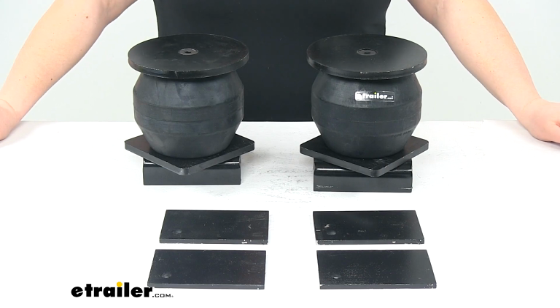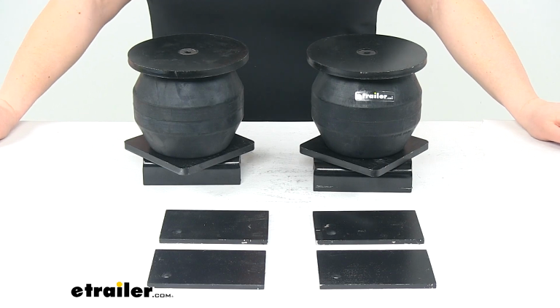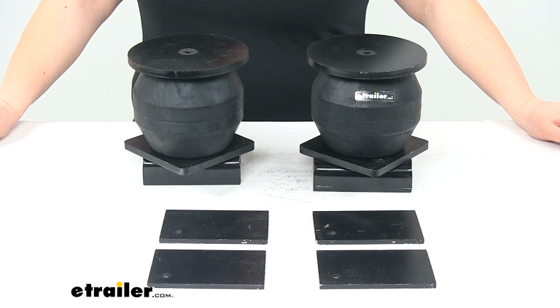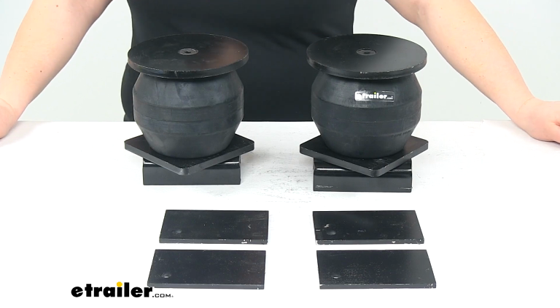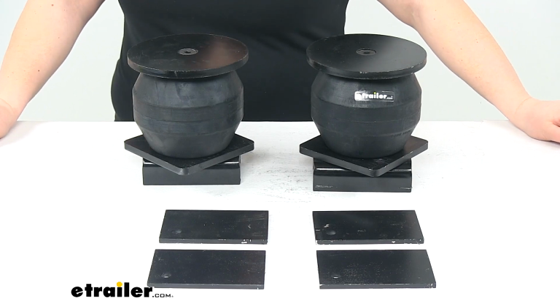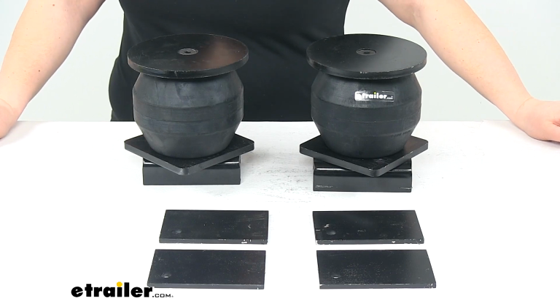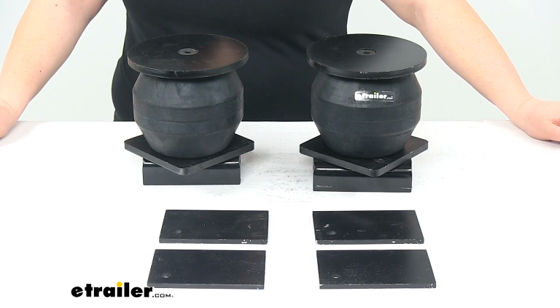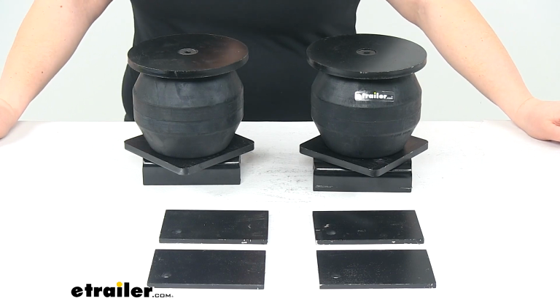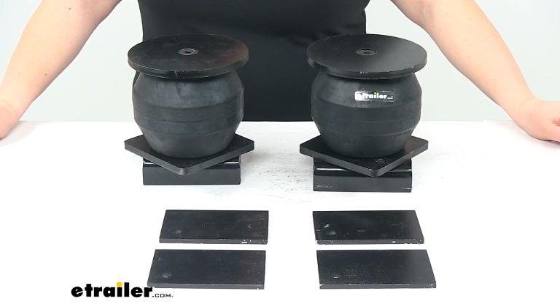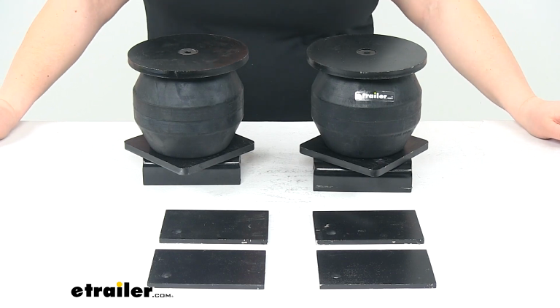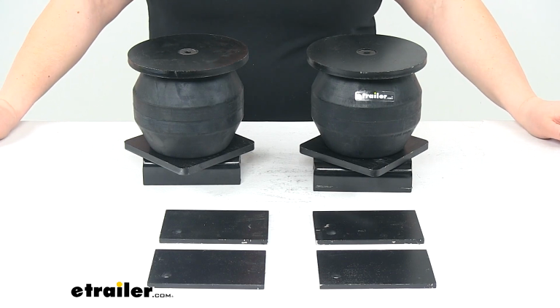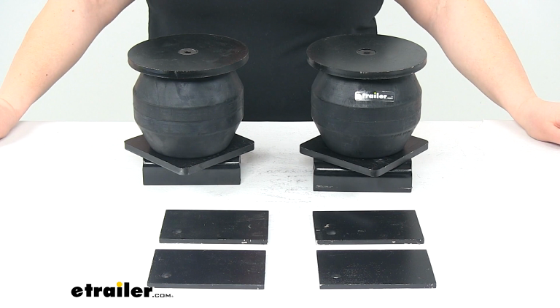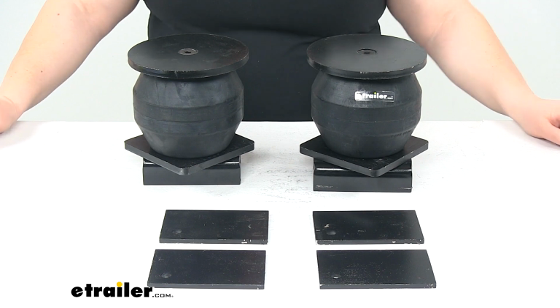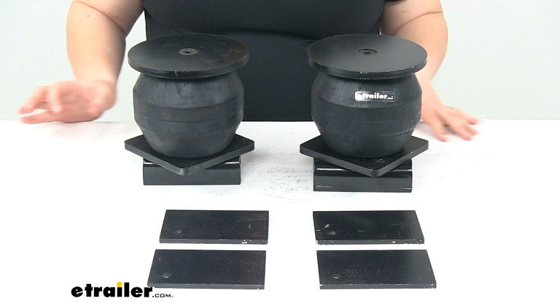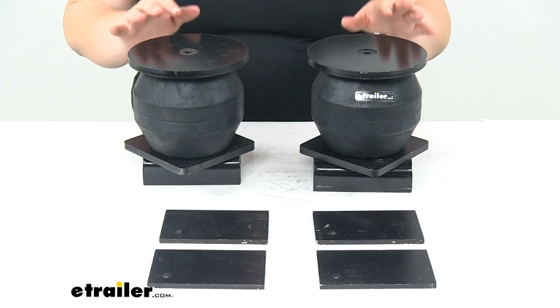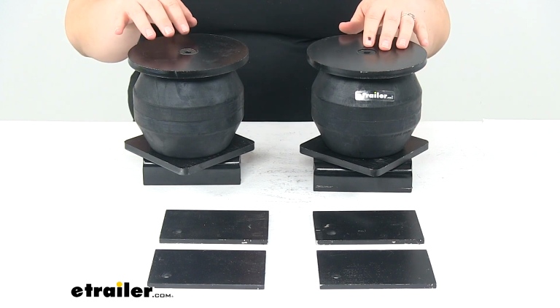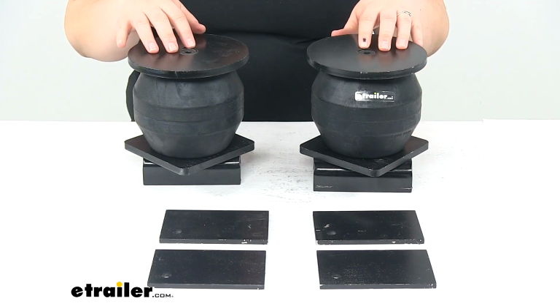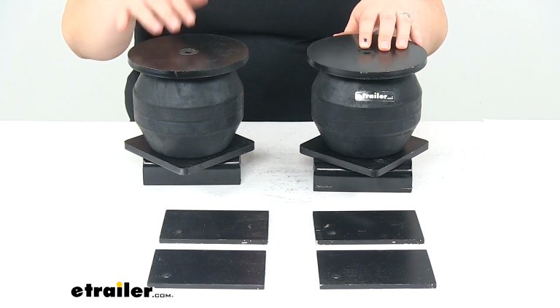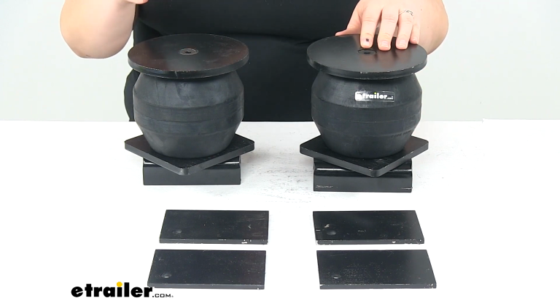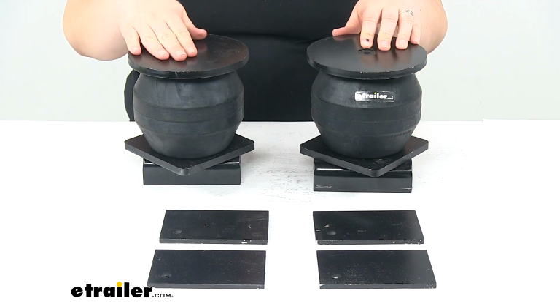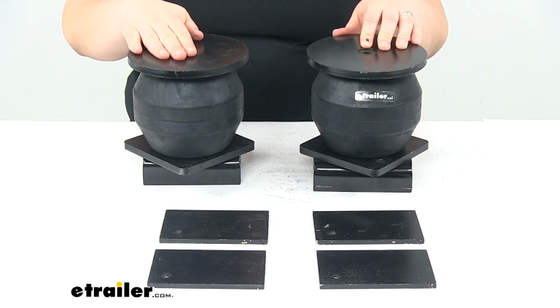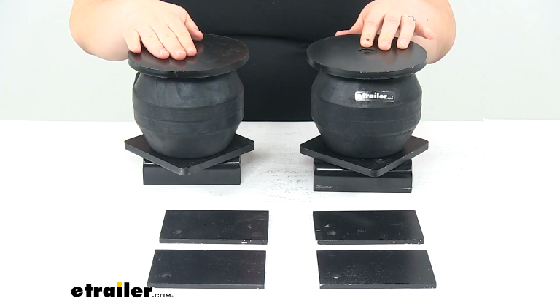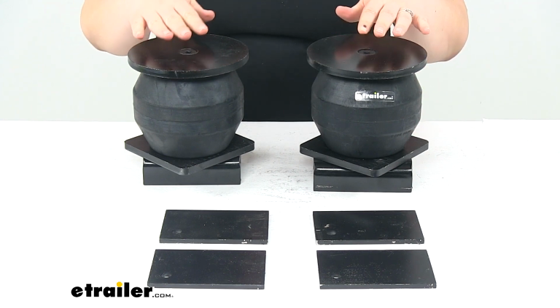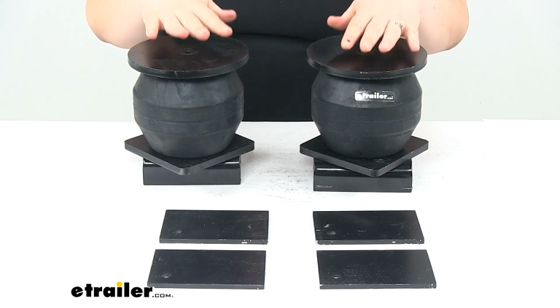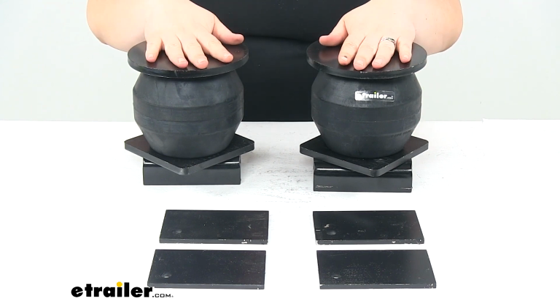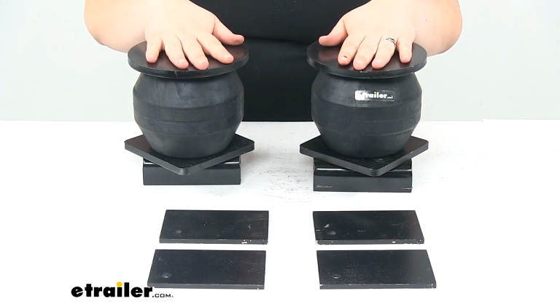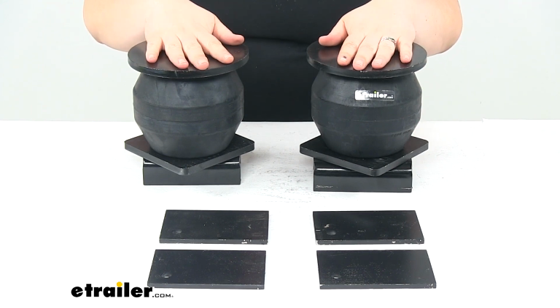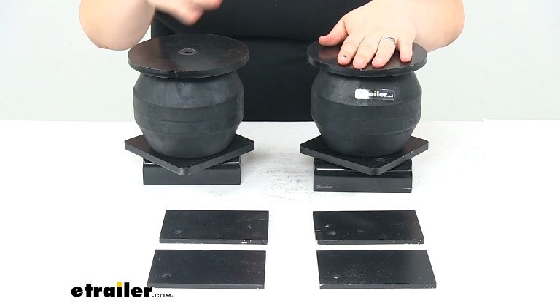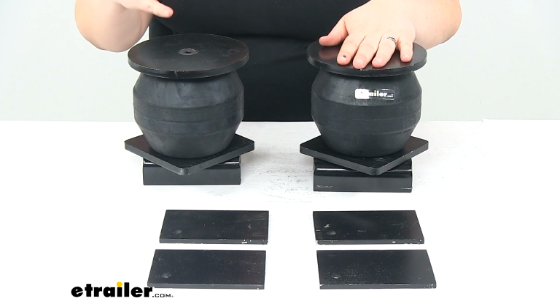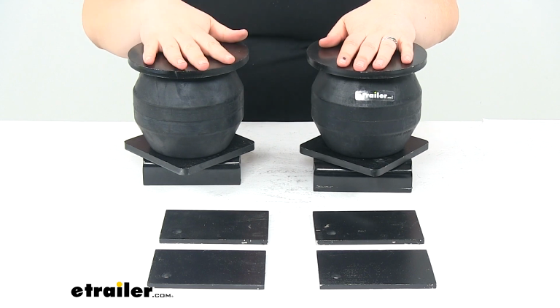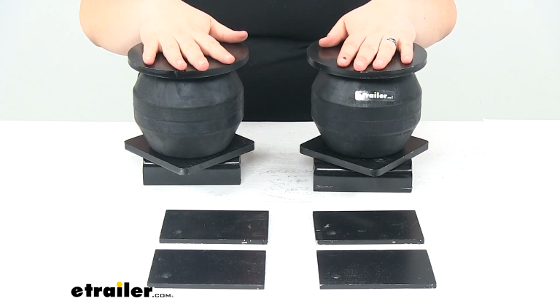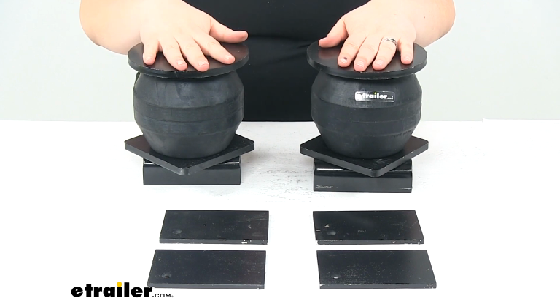Today we're going to take a look at the Timbron Trailer Suspension Enhancement System. This is designed for trailers that are going to be going out on the highway, and it's going to improve the overall handling from your trailer.